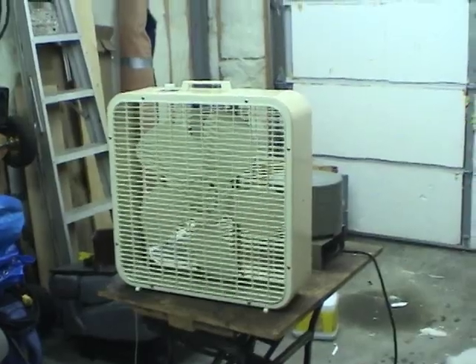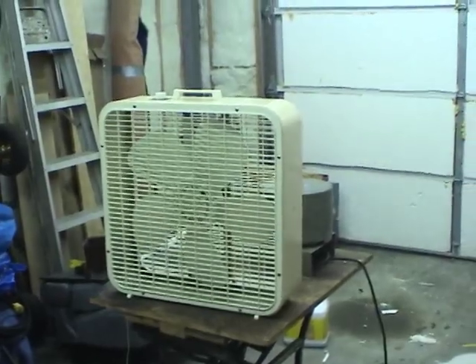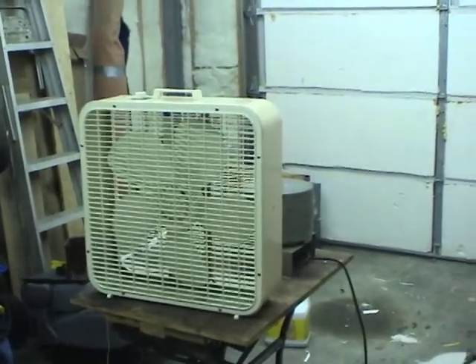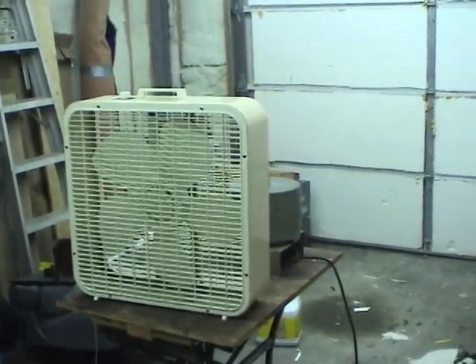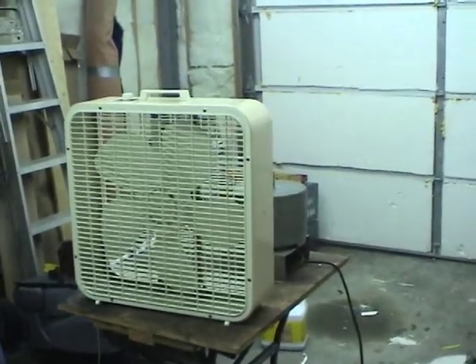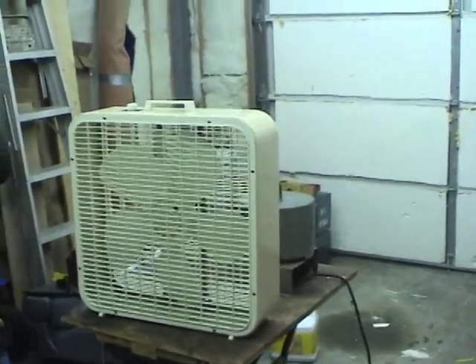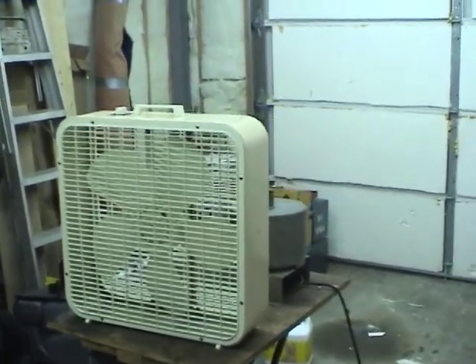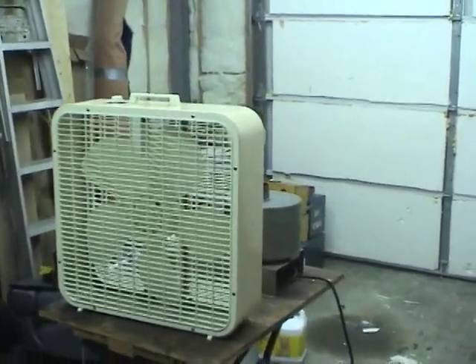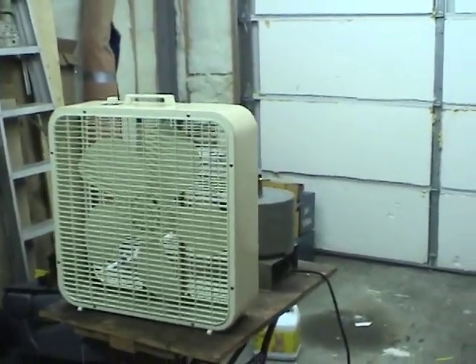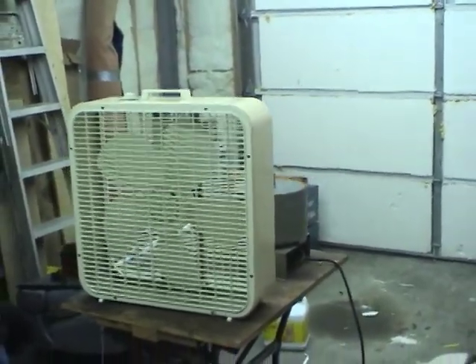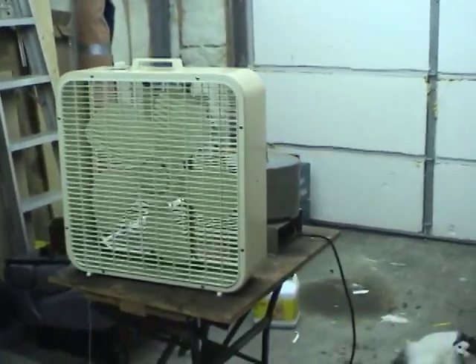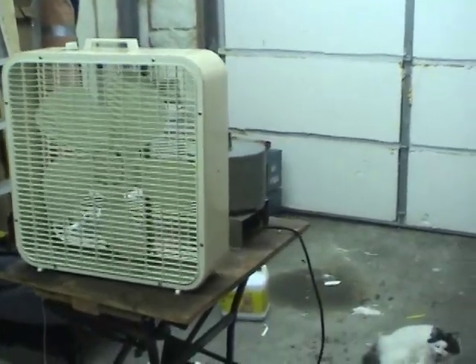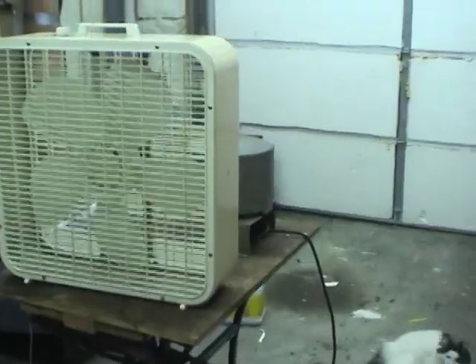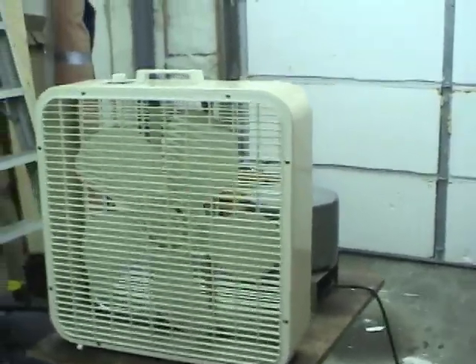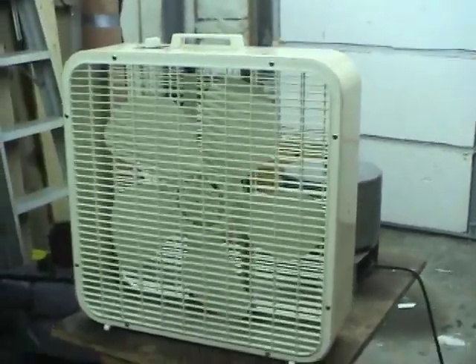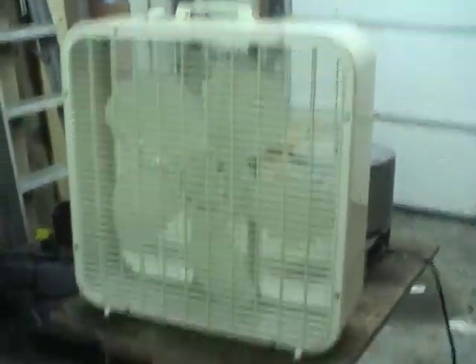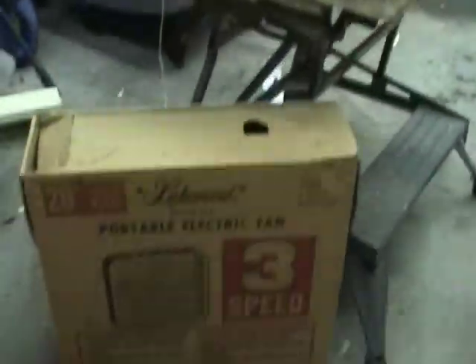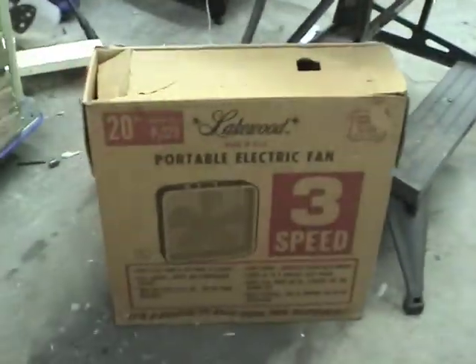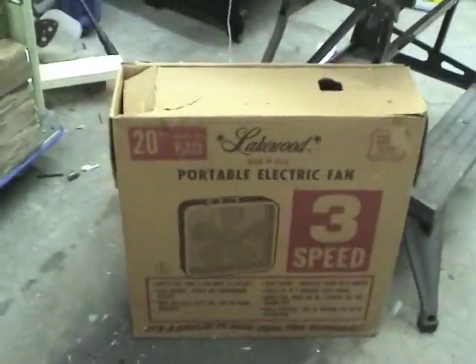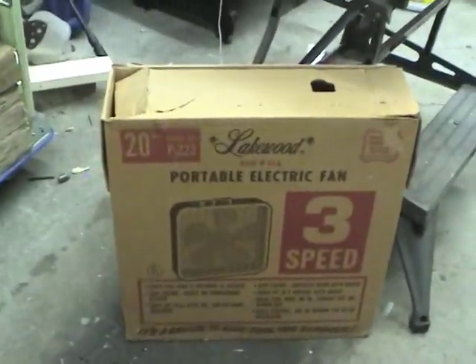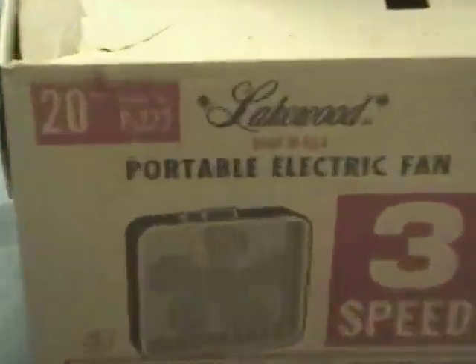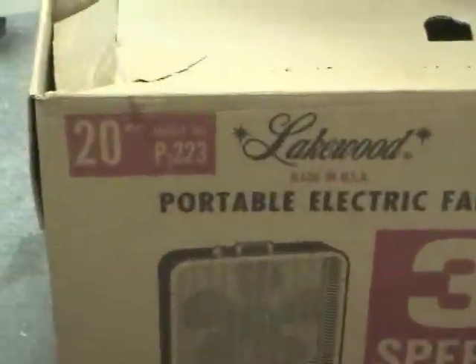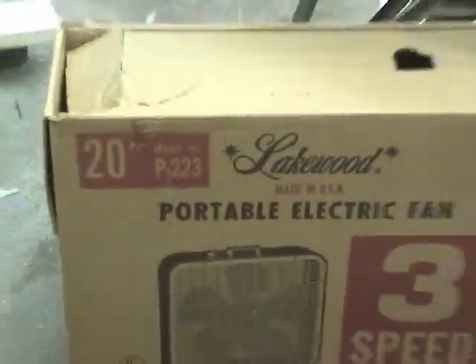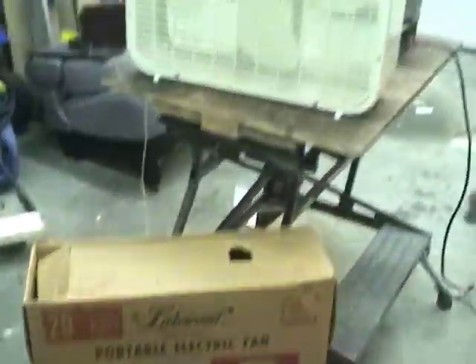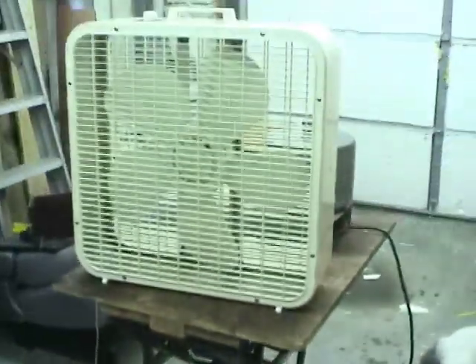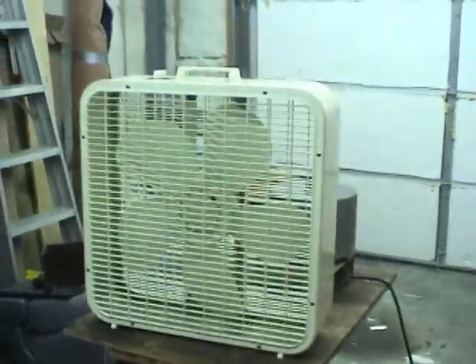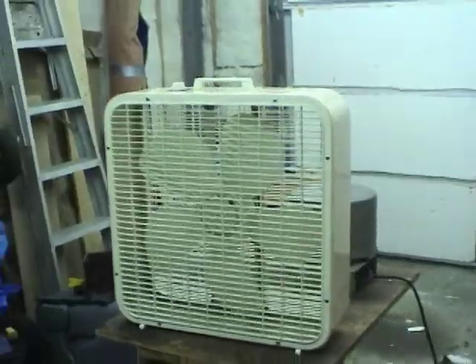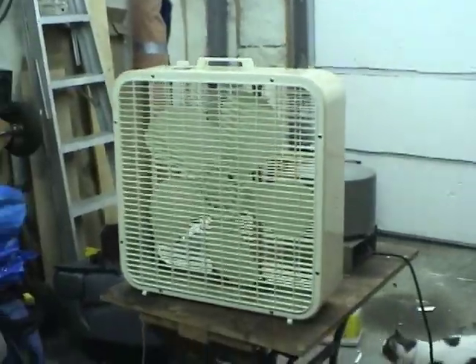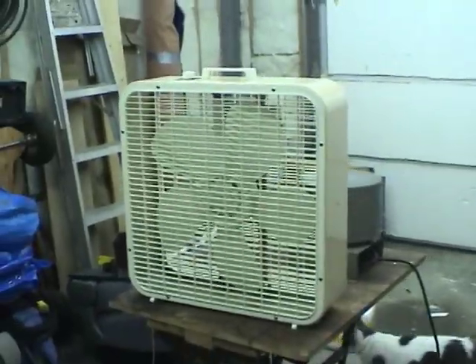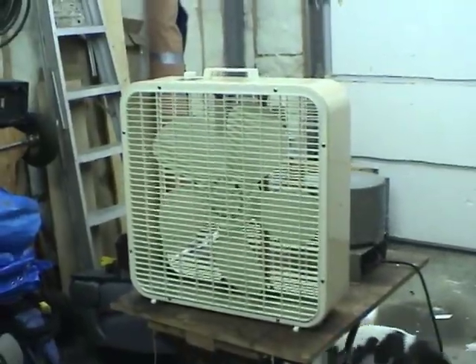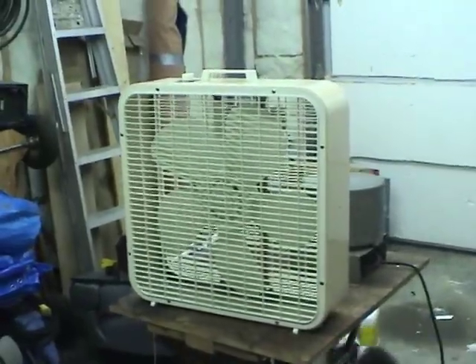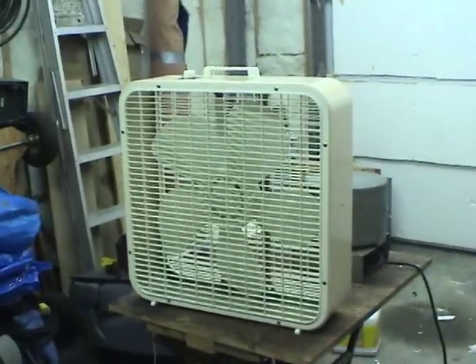Hi guys, I picked up some goodies at the TELUS Volunteer Surplus store recently. Got a very nice Lakewood Model P223 fan. I've seen these in a lot of videos on YouTube and people really seem to like them.